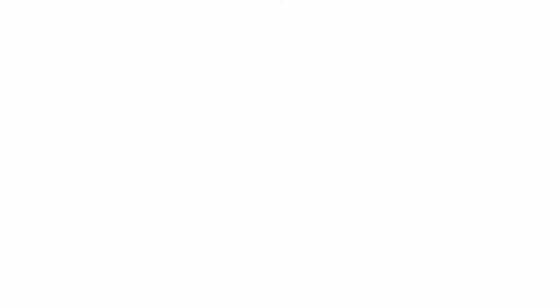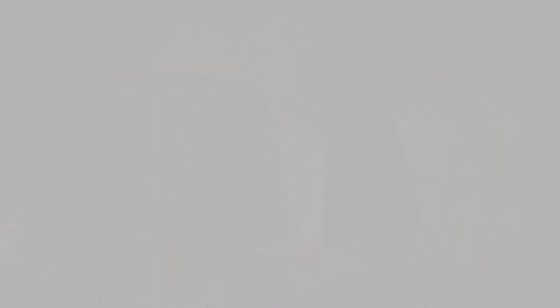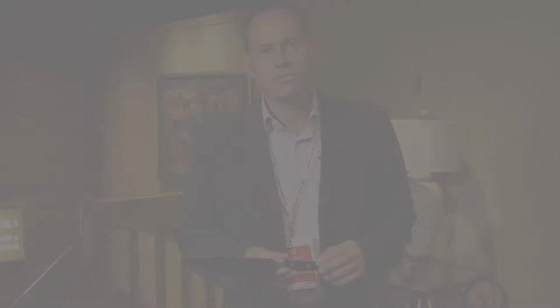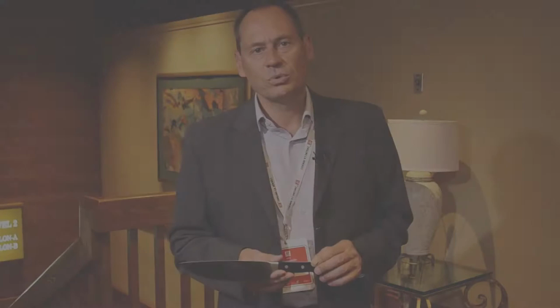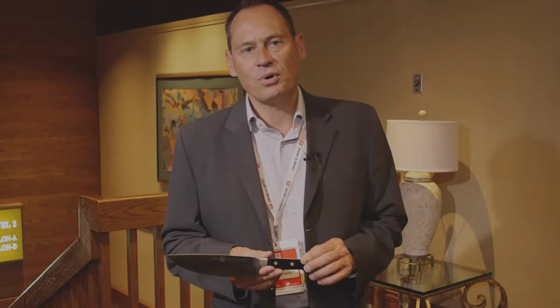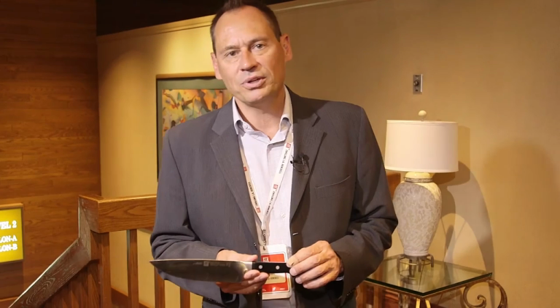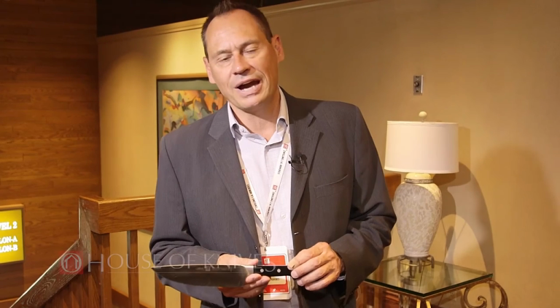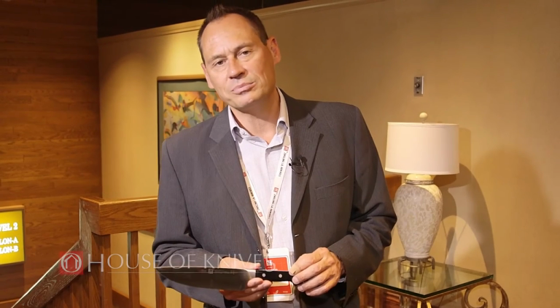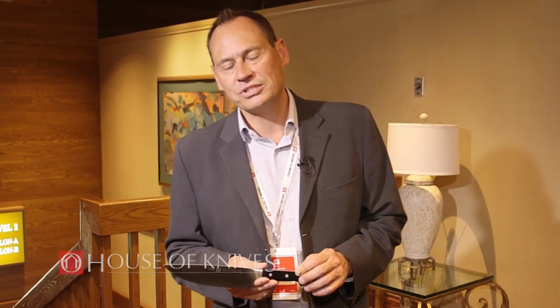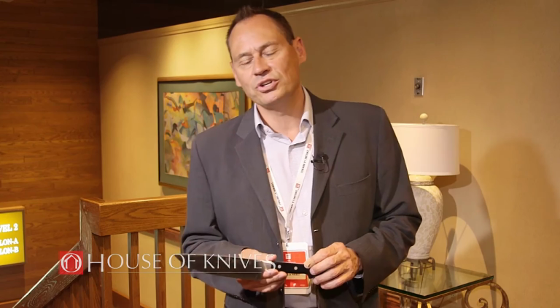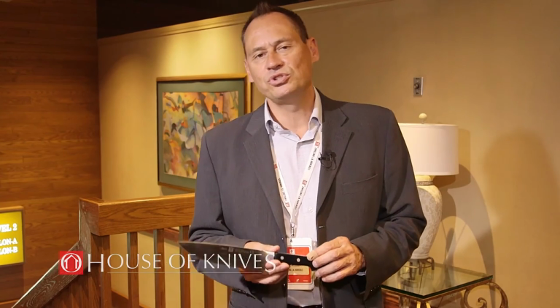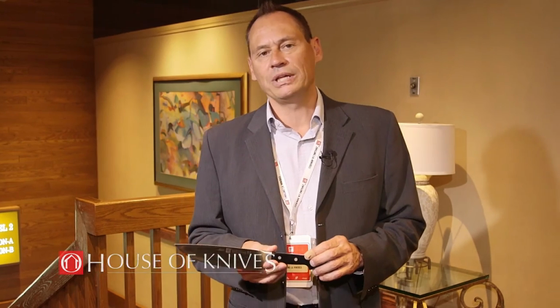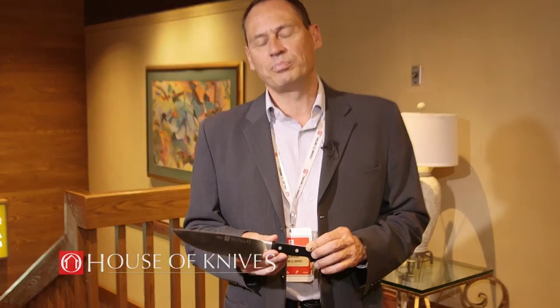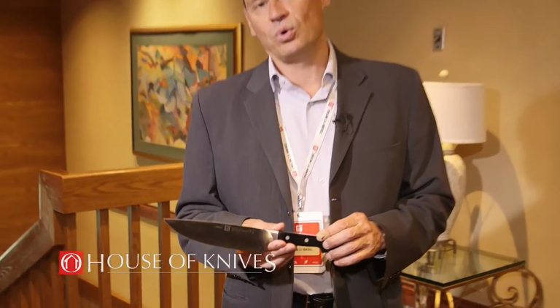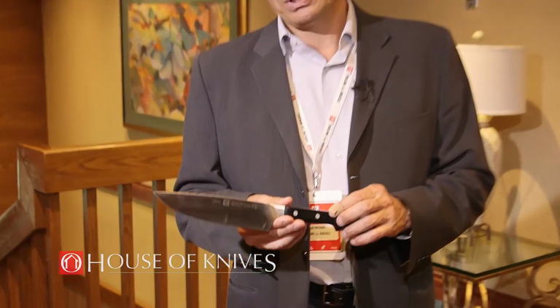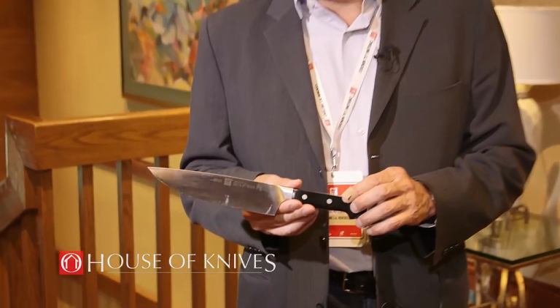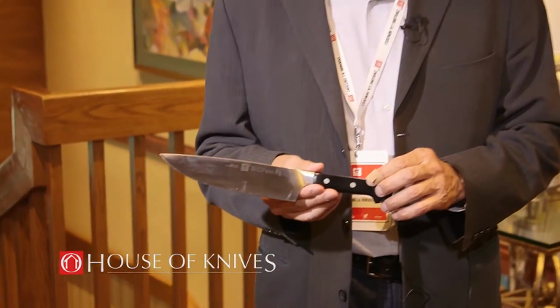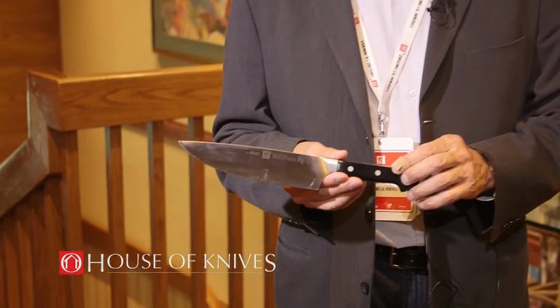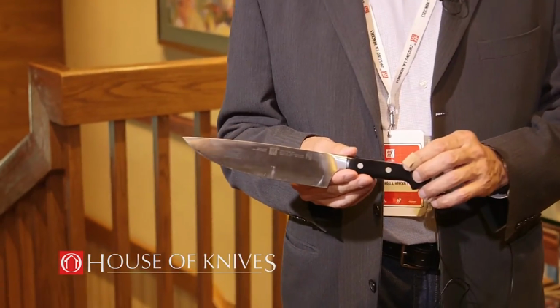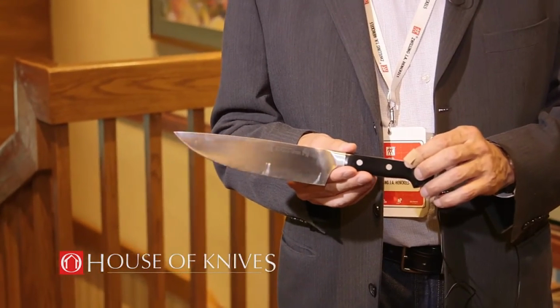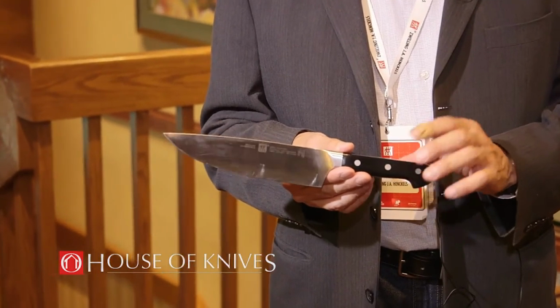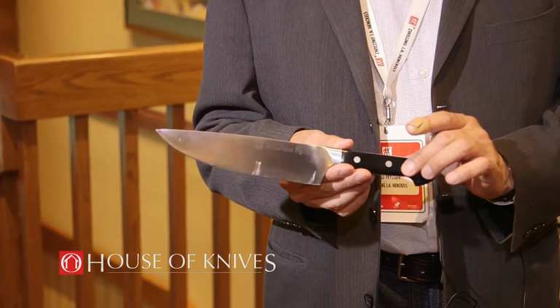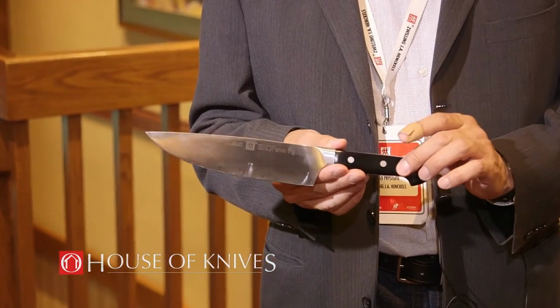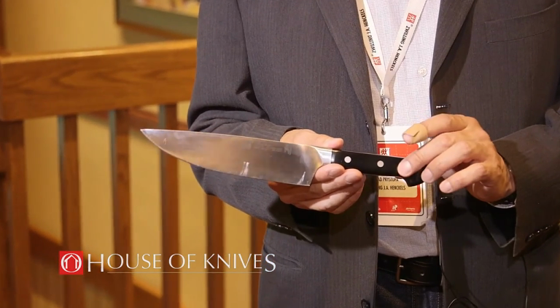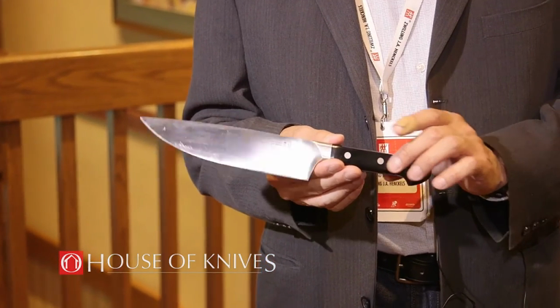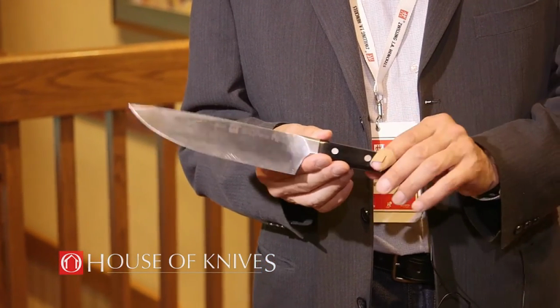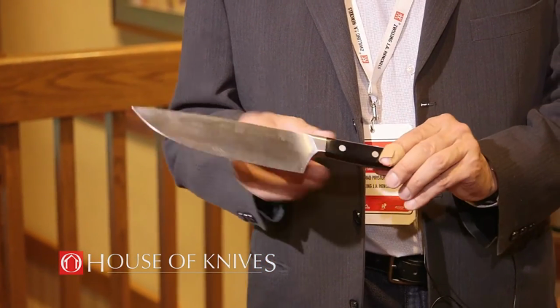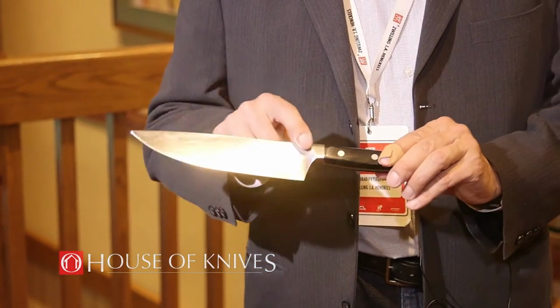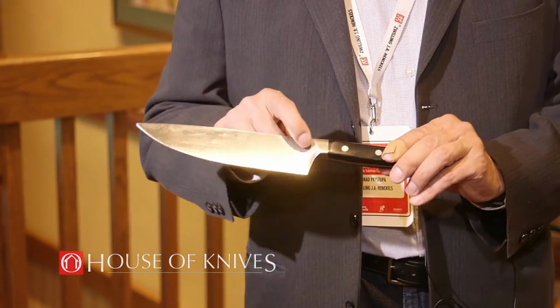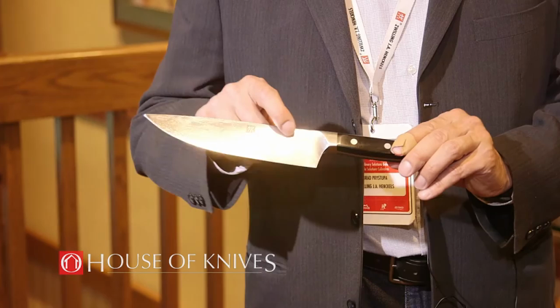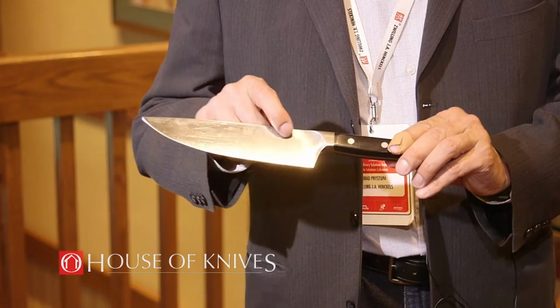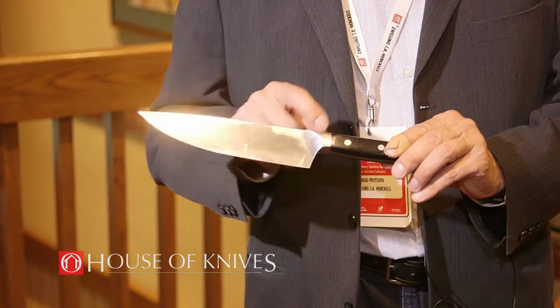One of our most popular items is our new Zwilling Pro knife line-up. What makes this so special is the new contour style bolster.